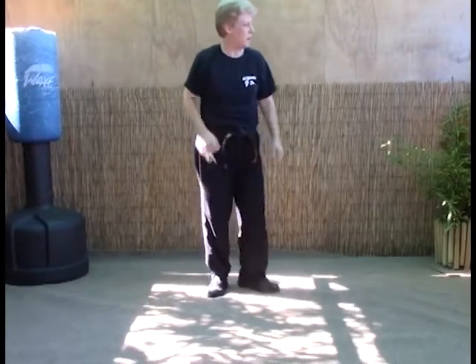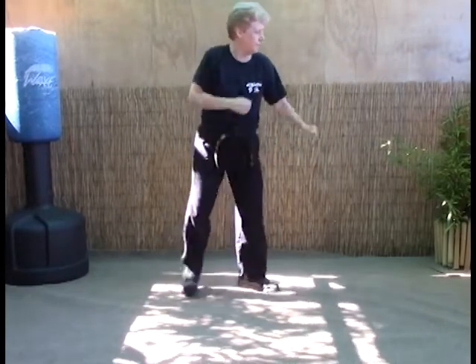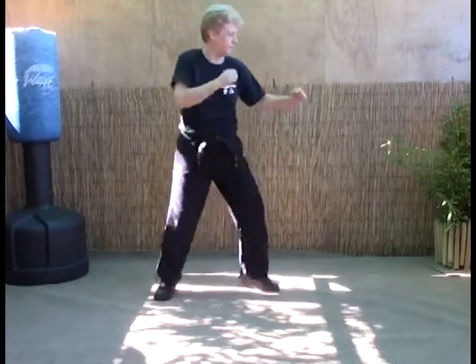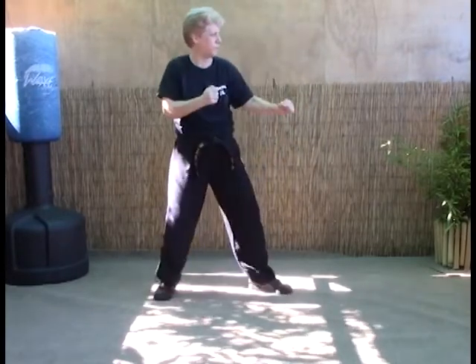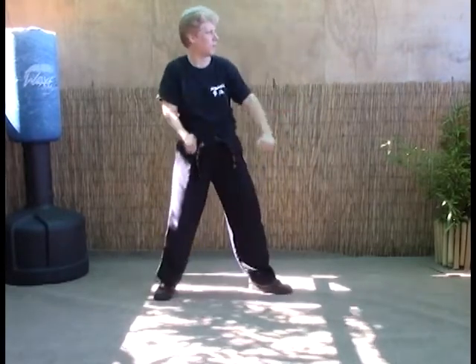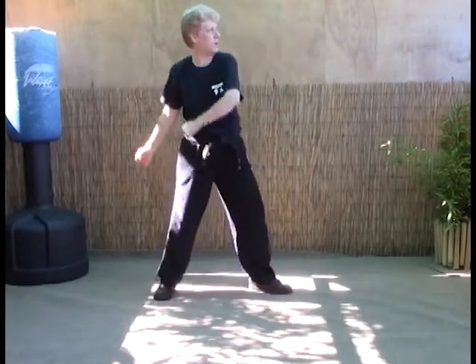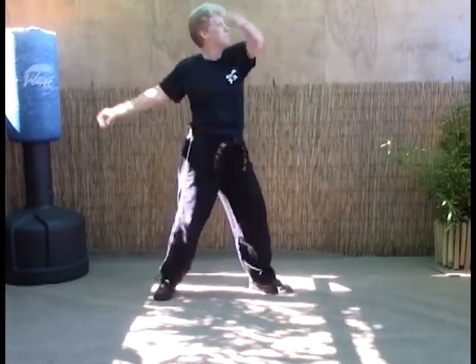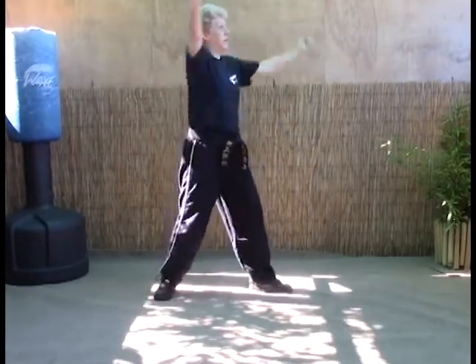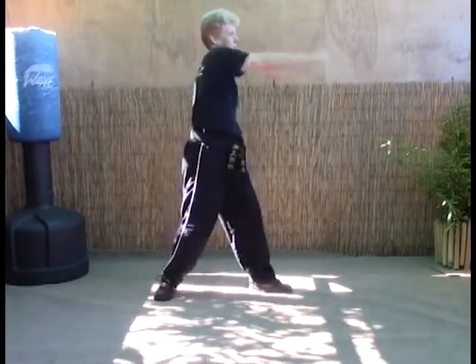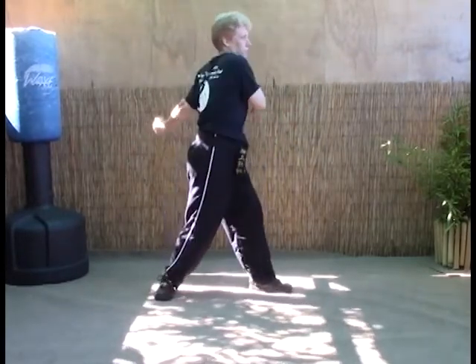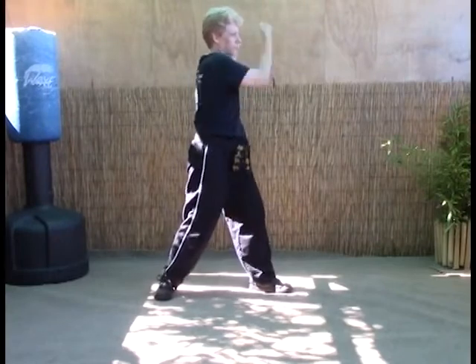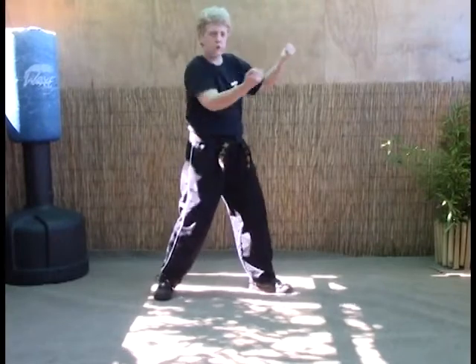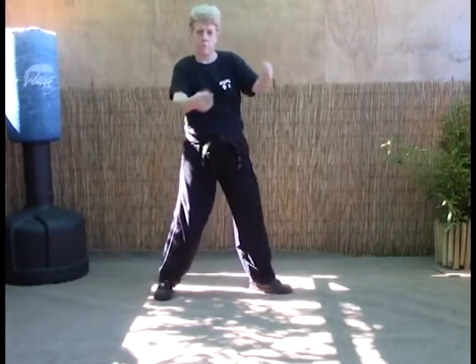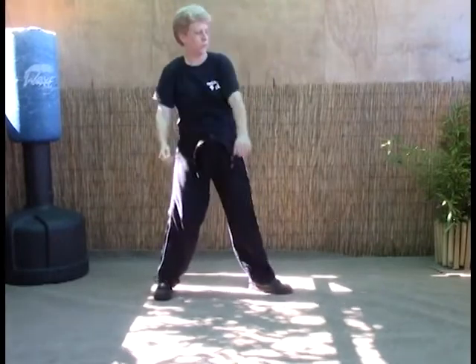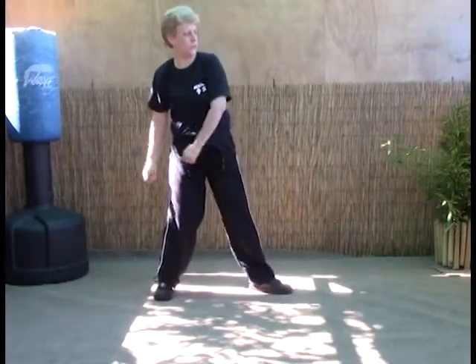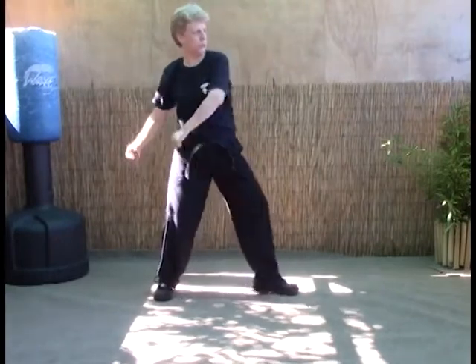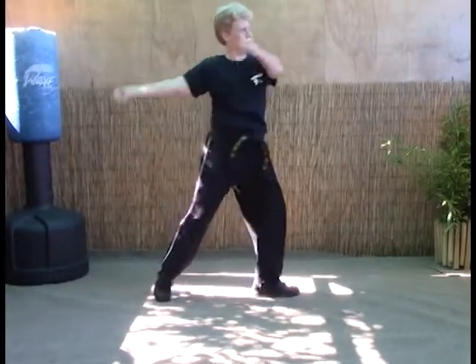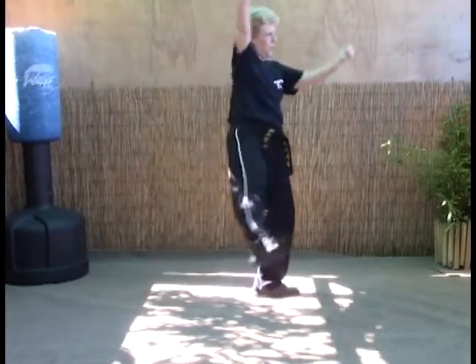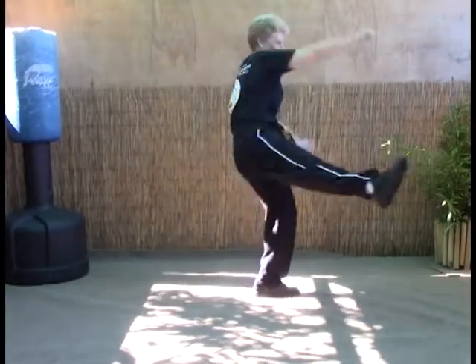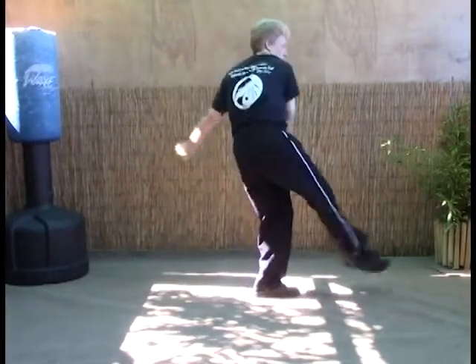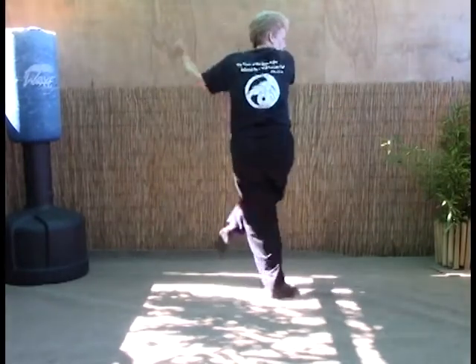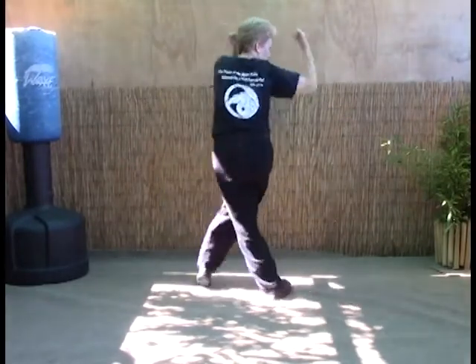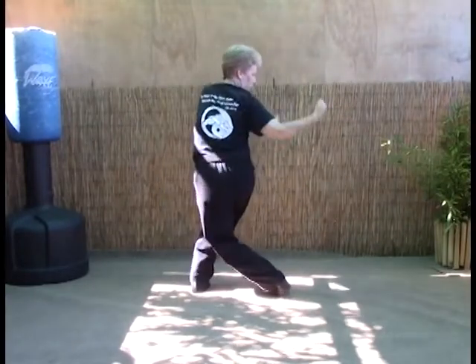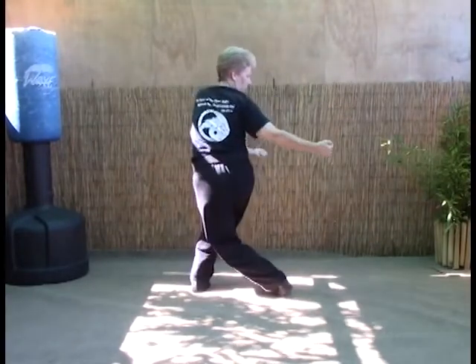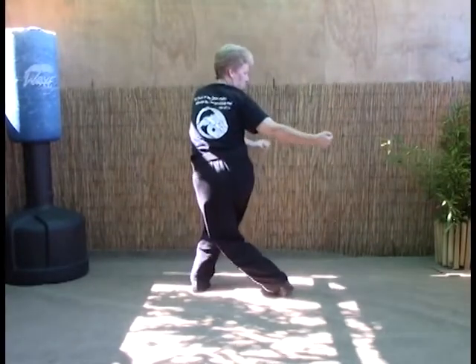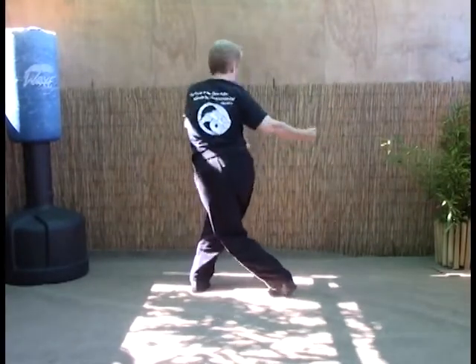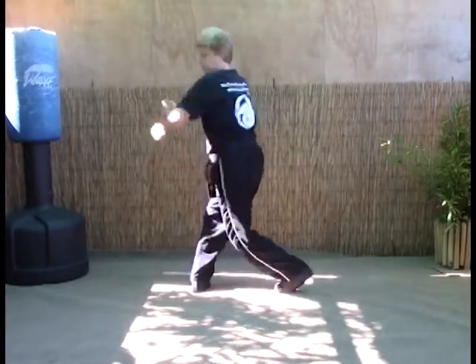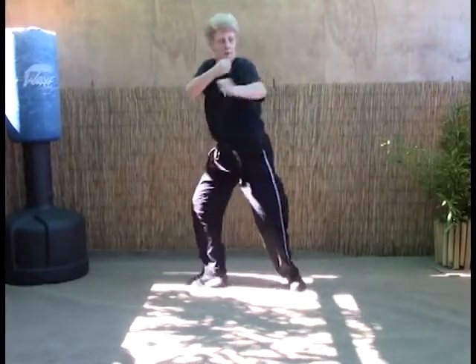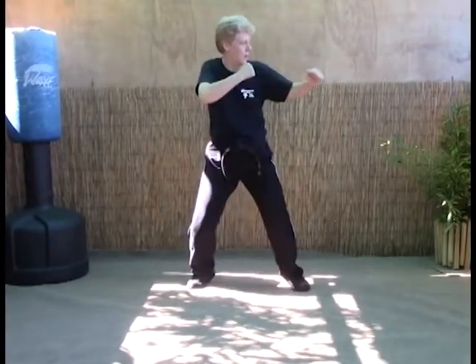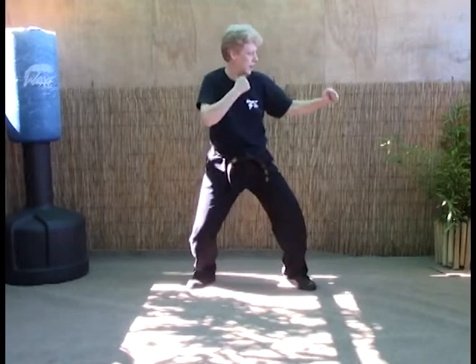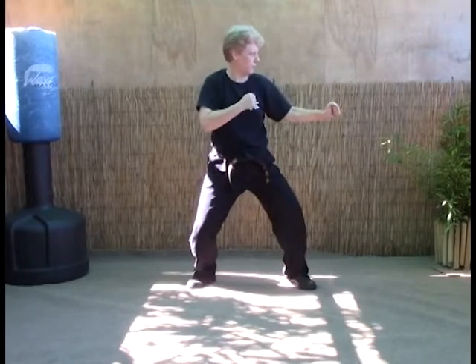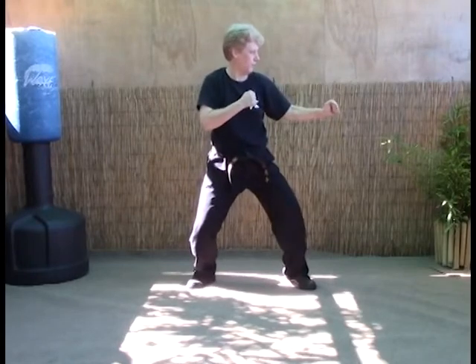Big swings — almost like figure-eight motions is what you're doing here. All the way through and no stopping. And turn.